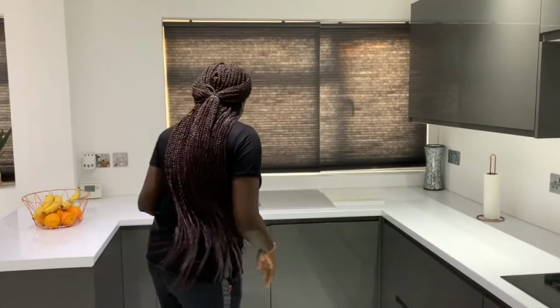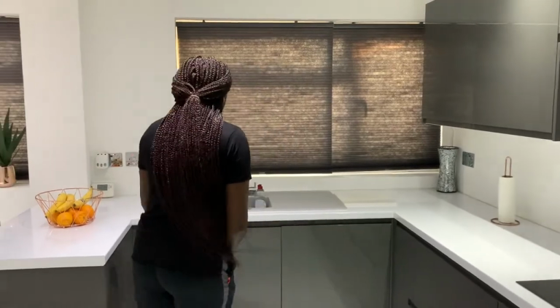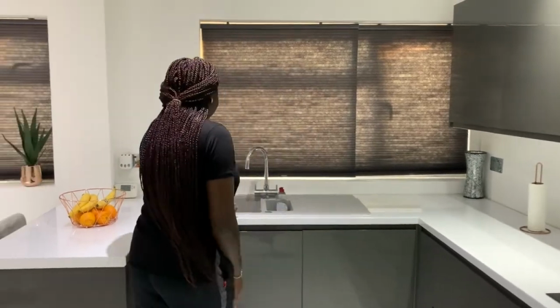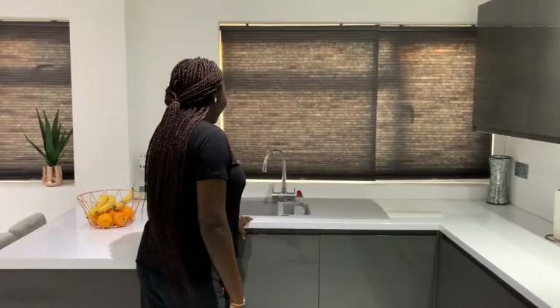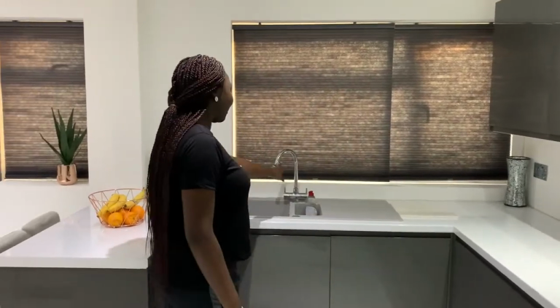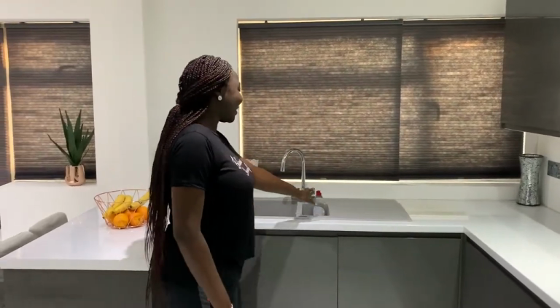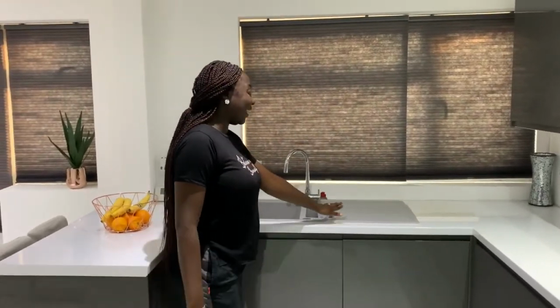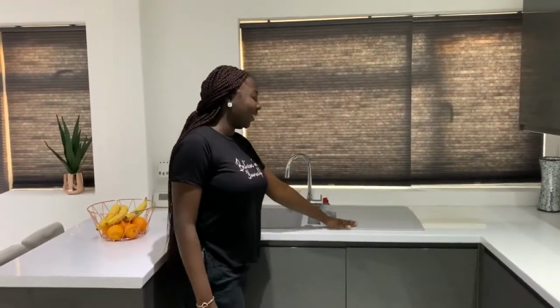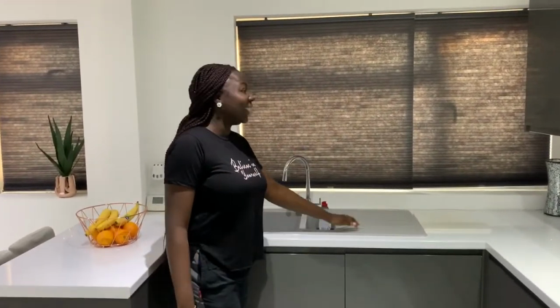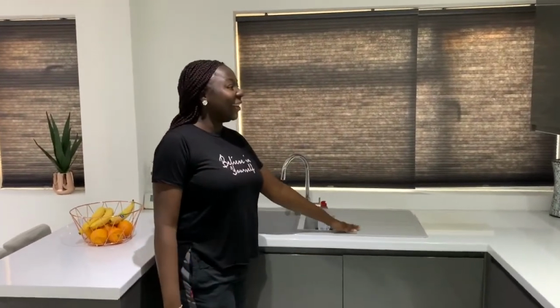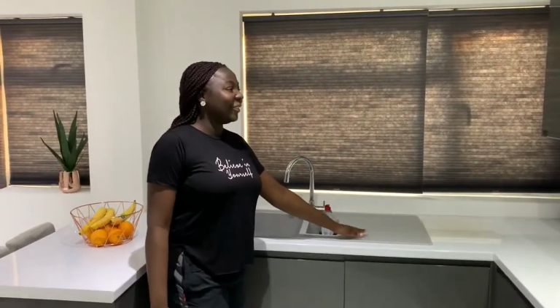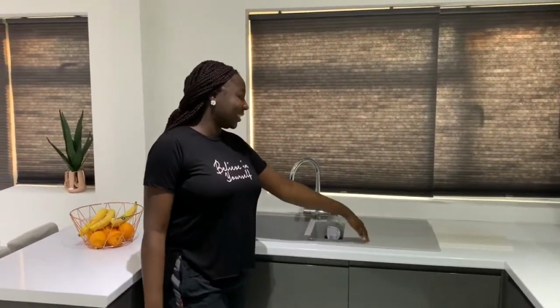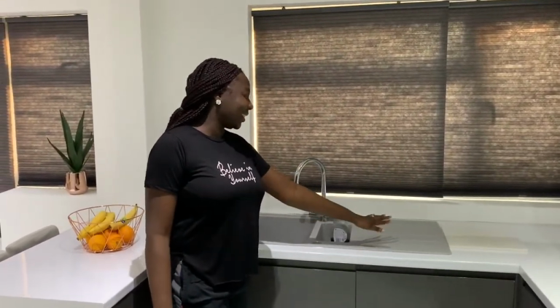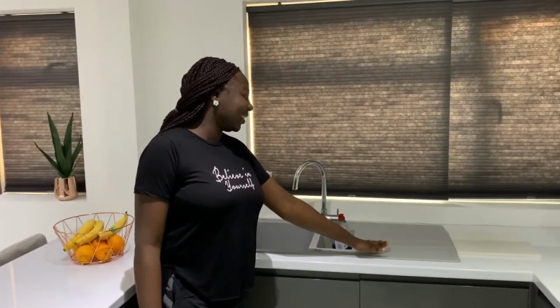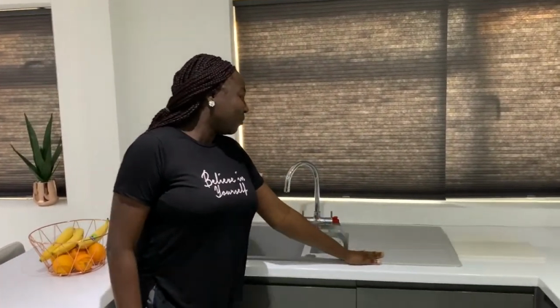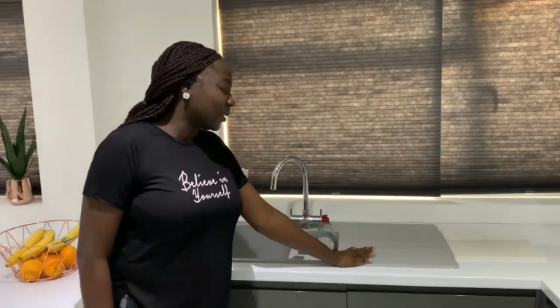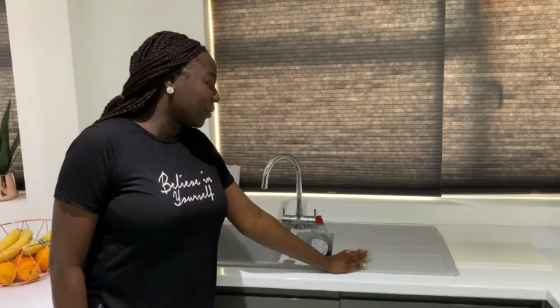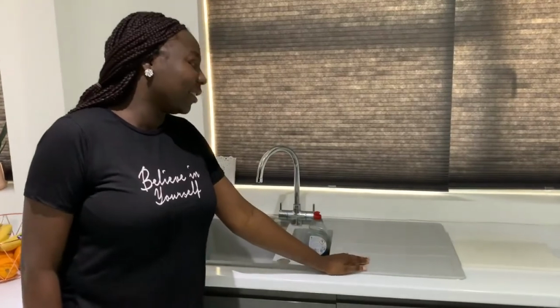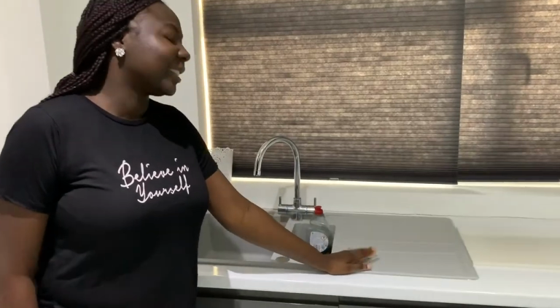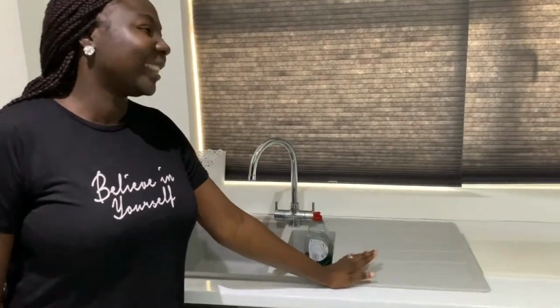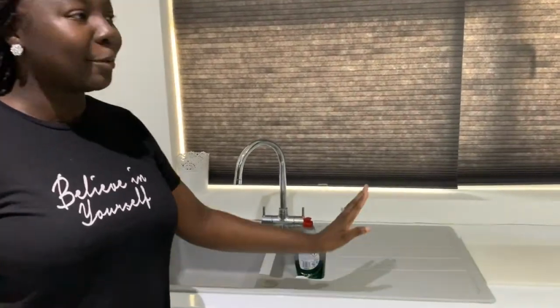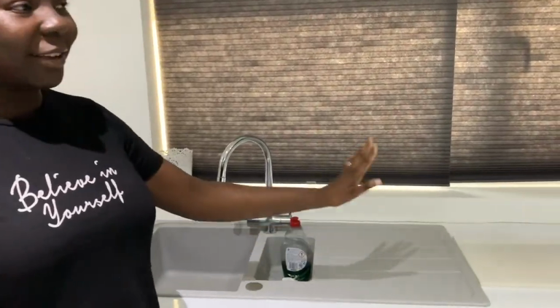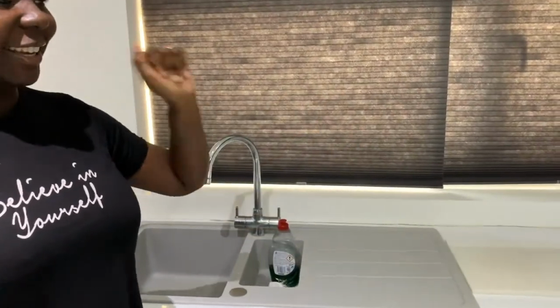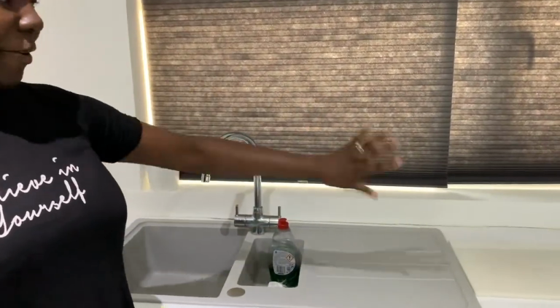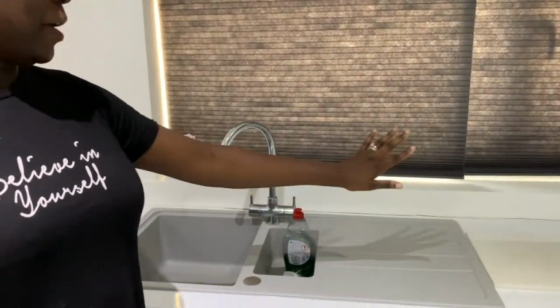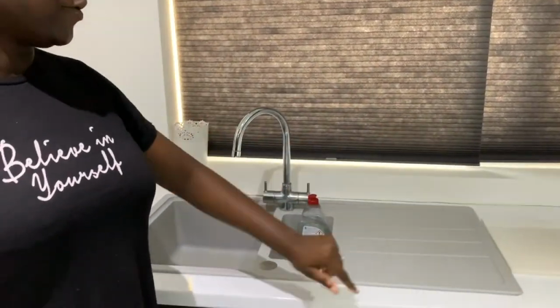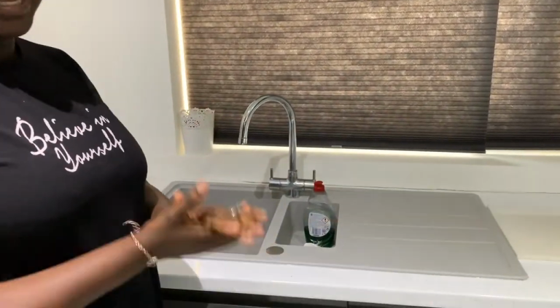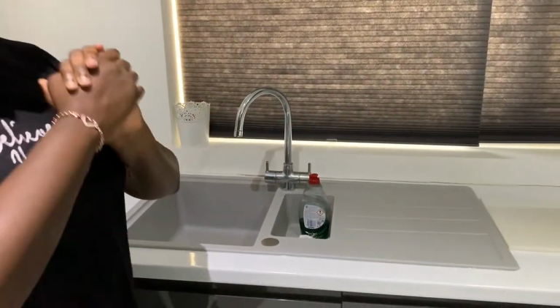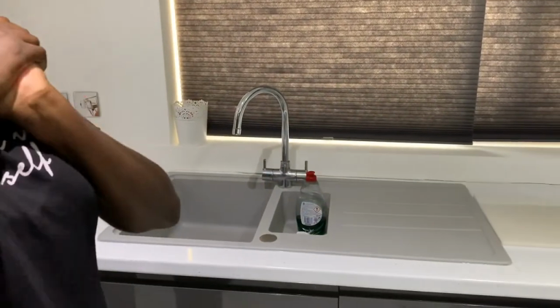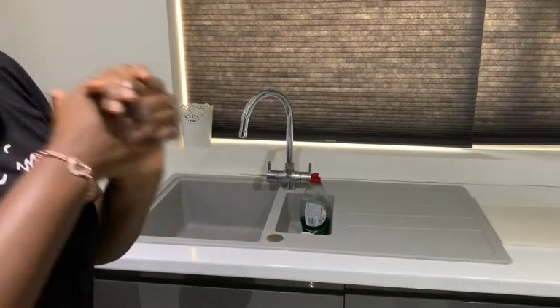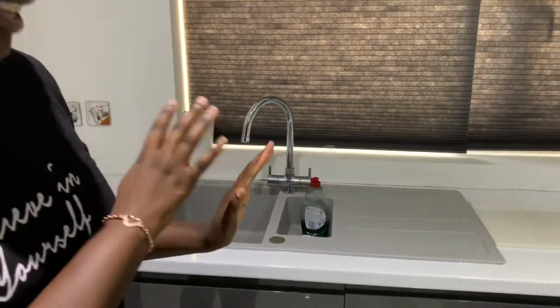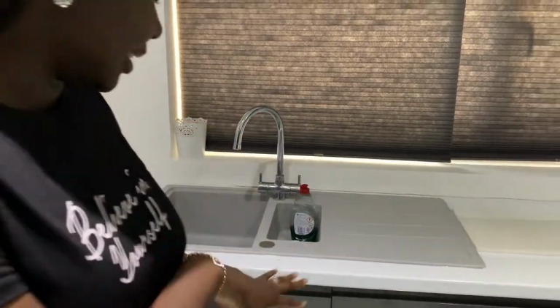Right here we've got the sink — I love, love, love the sink. When we saw it in grey I was just like, this is perfect. No more stainless steel!